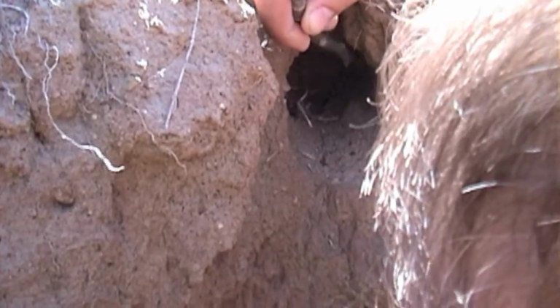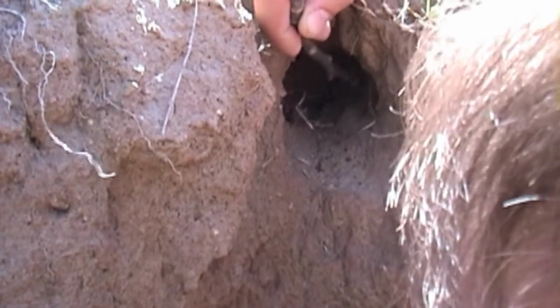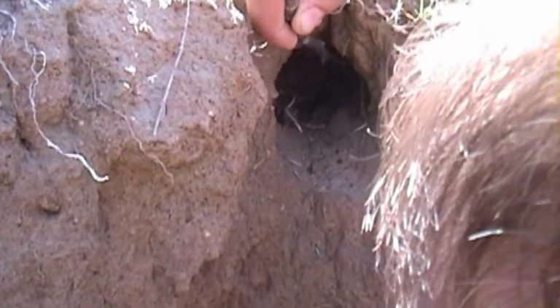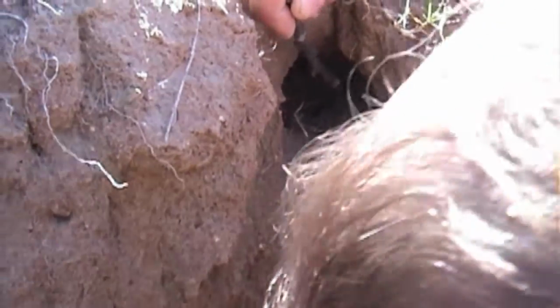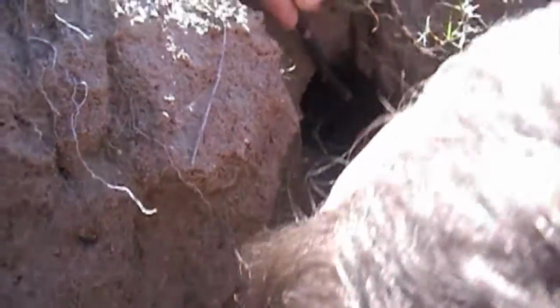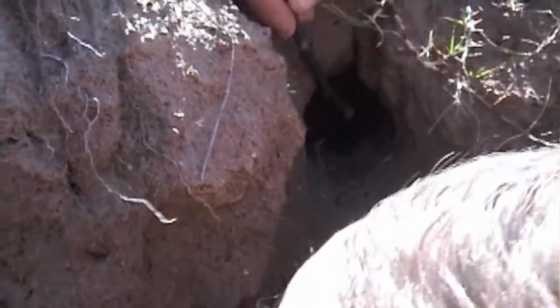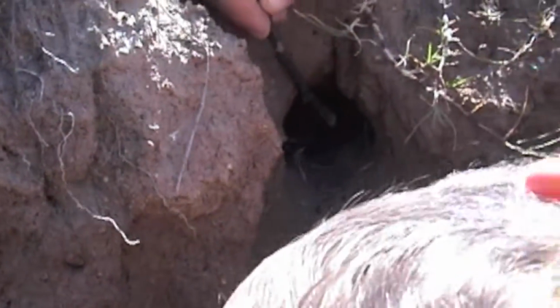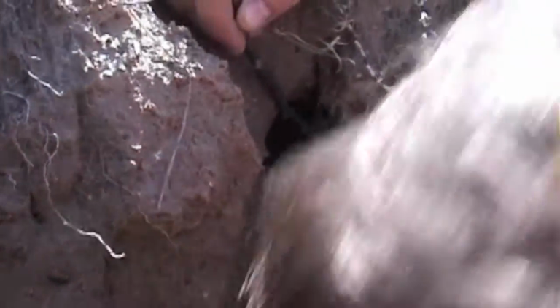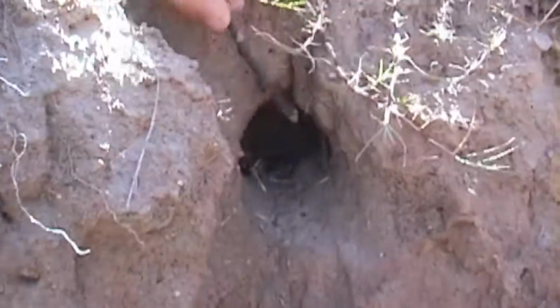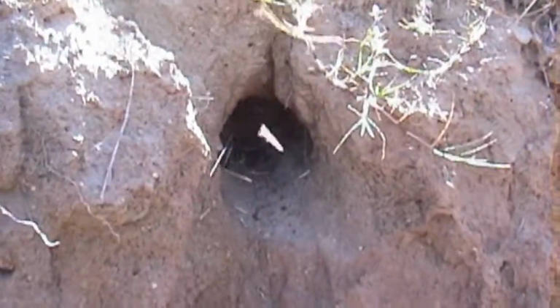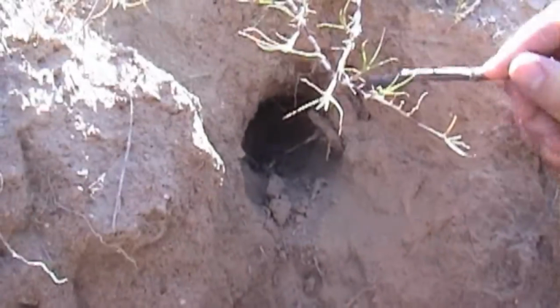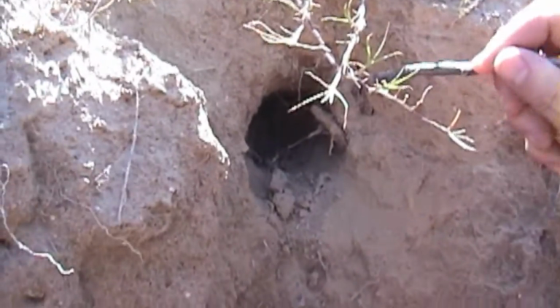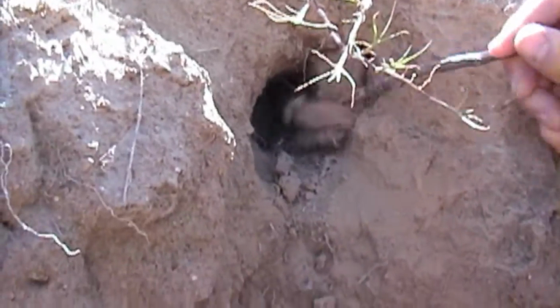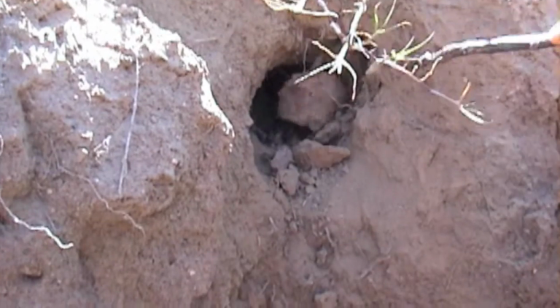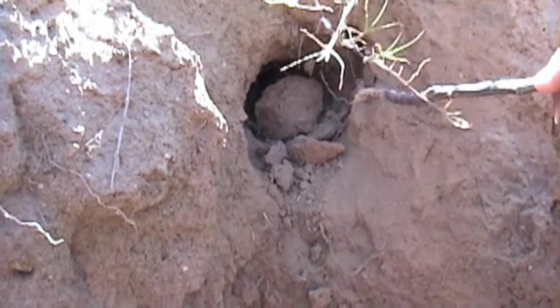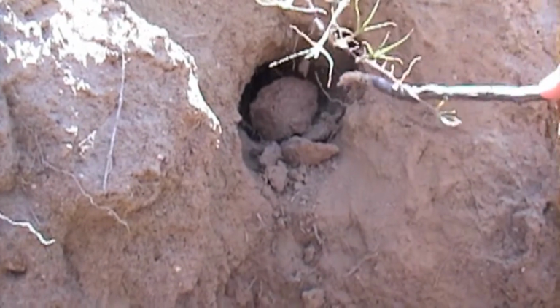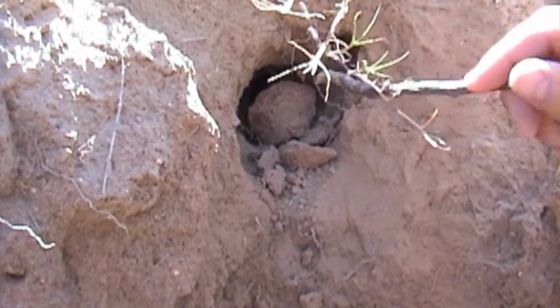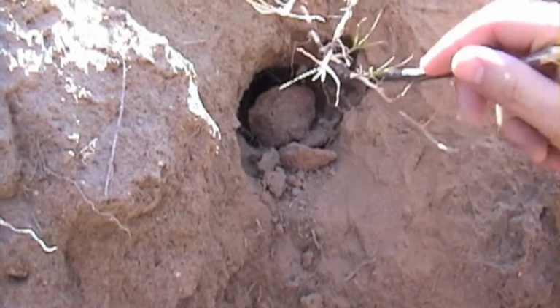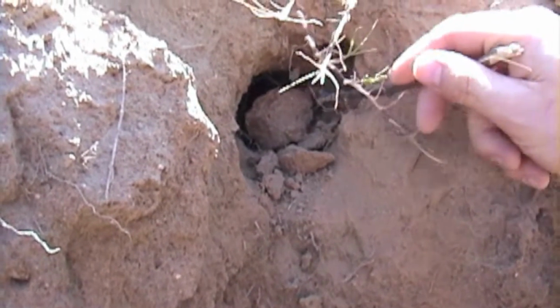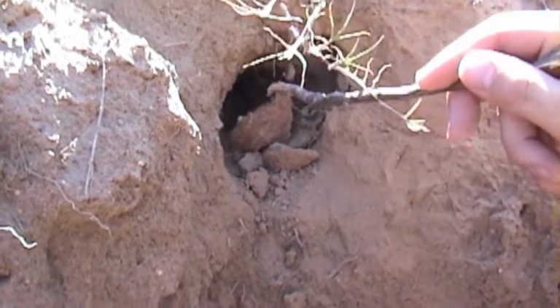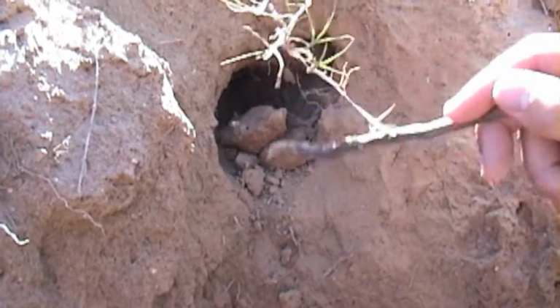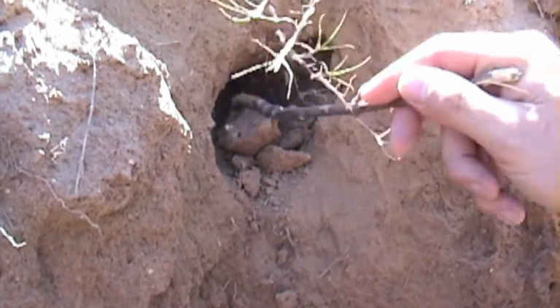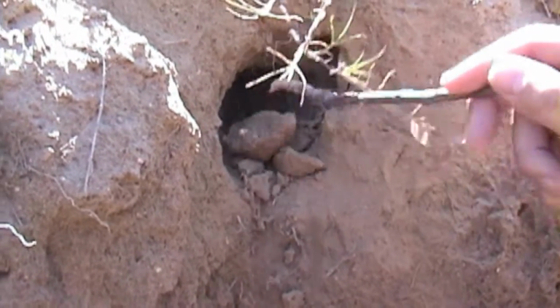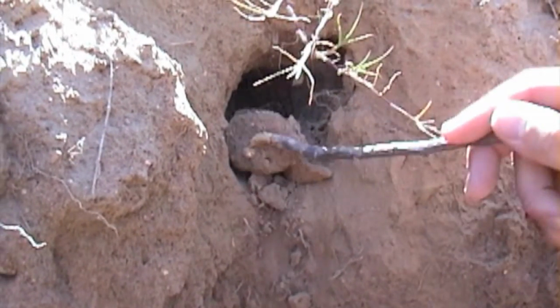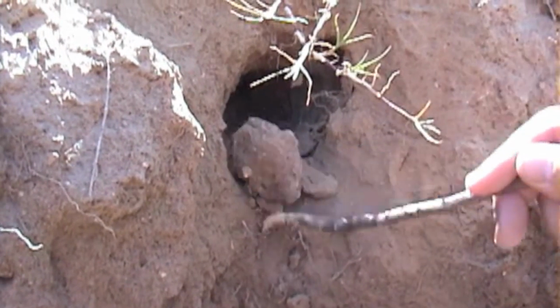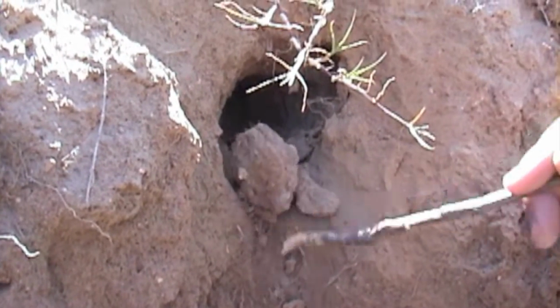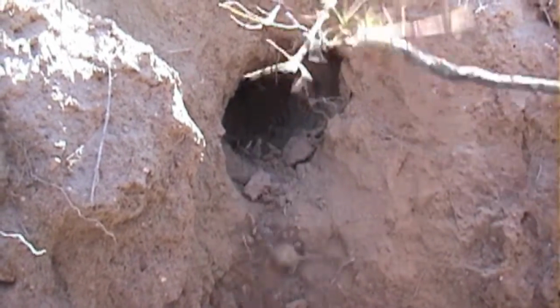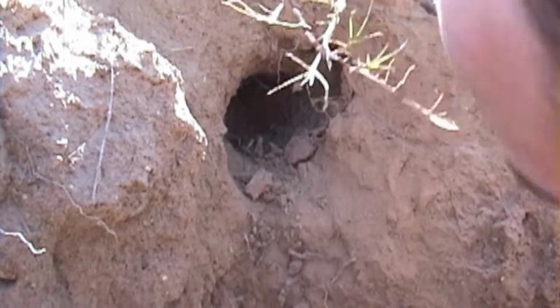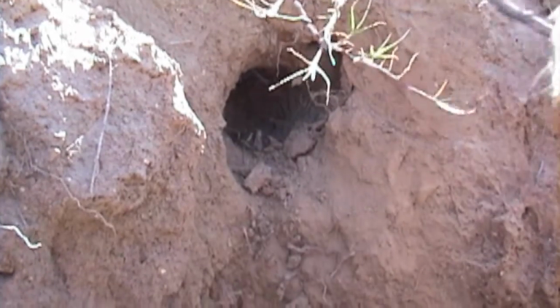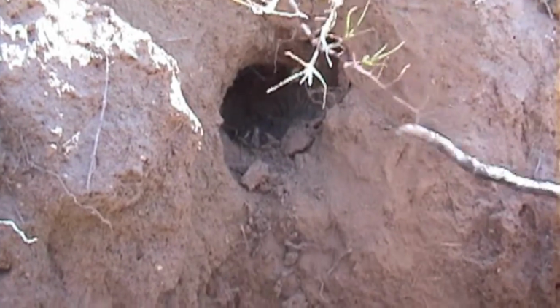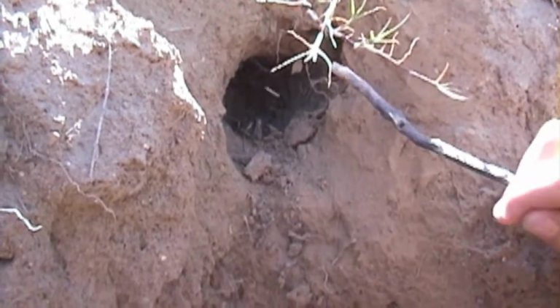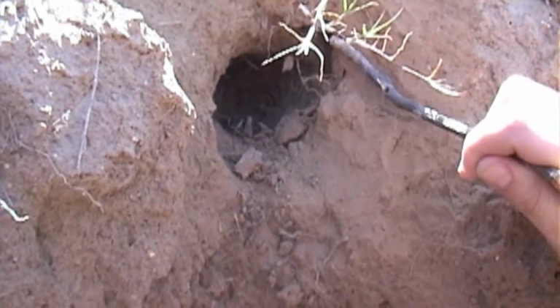If I can just tease her out. Okay... see it right up in there?